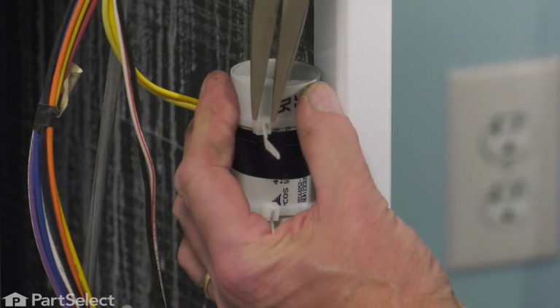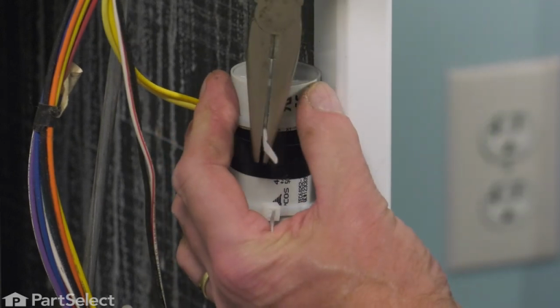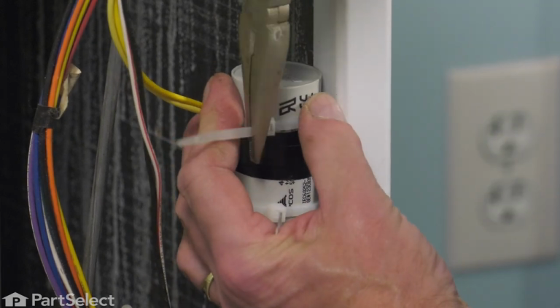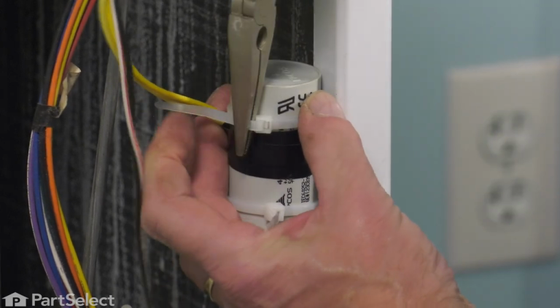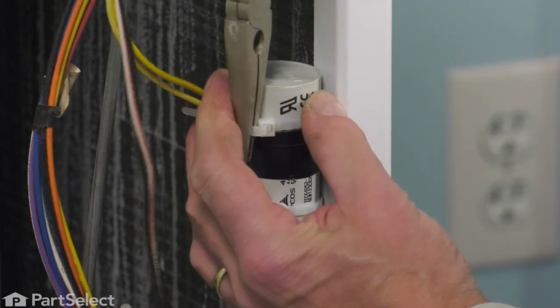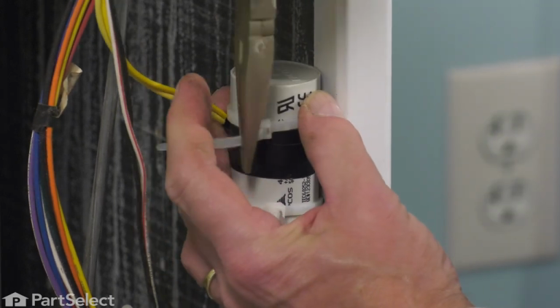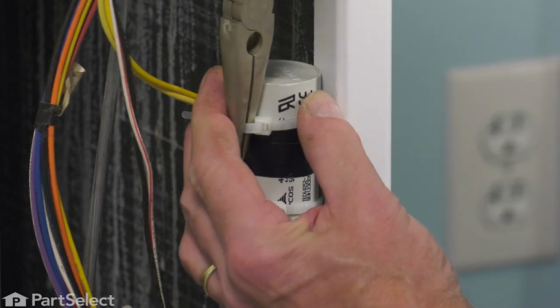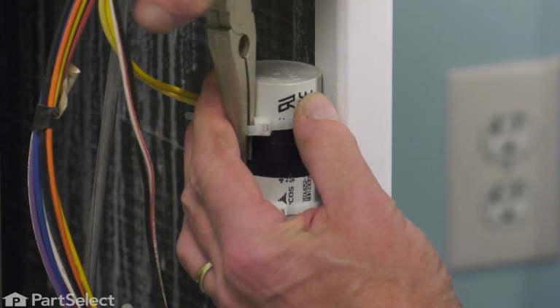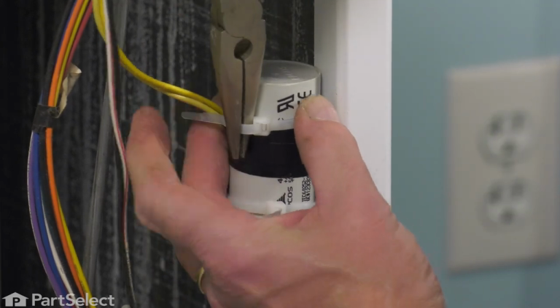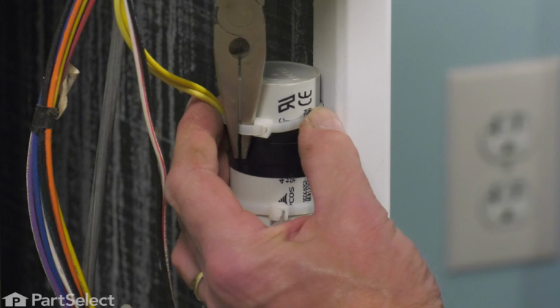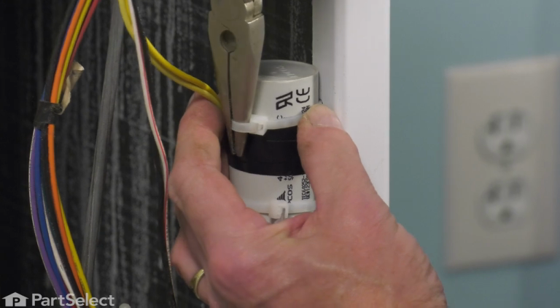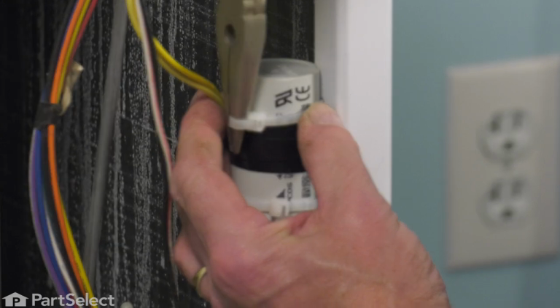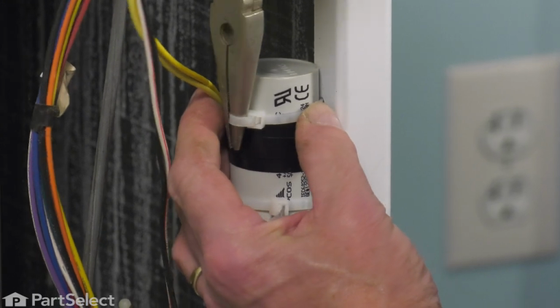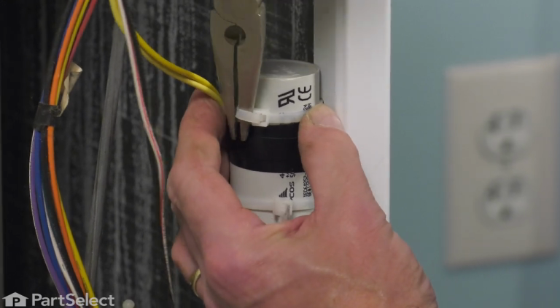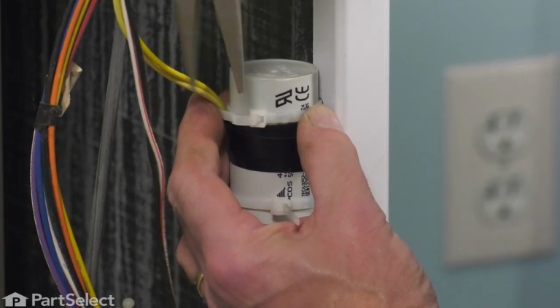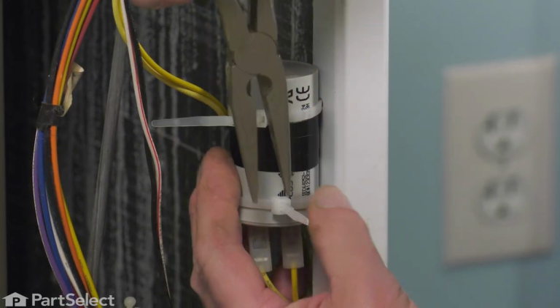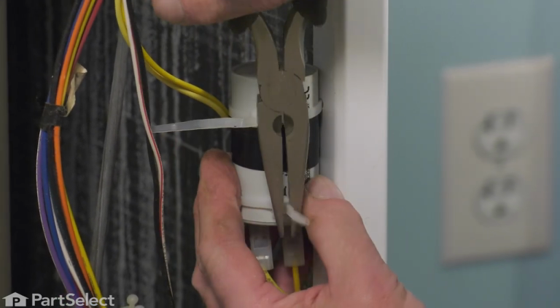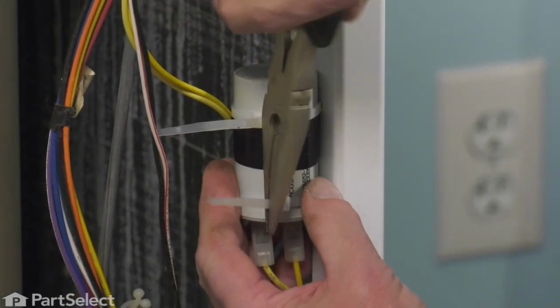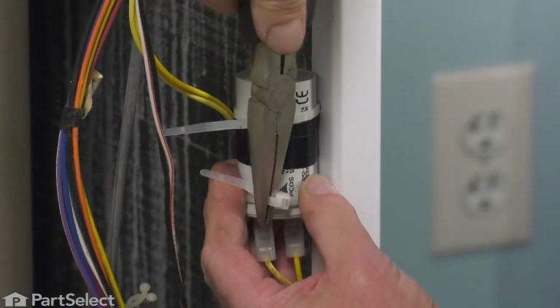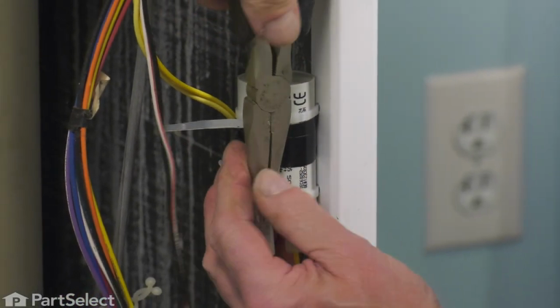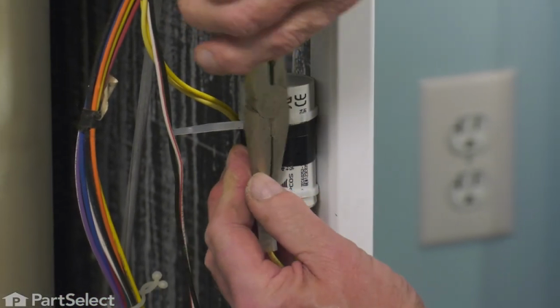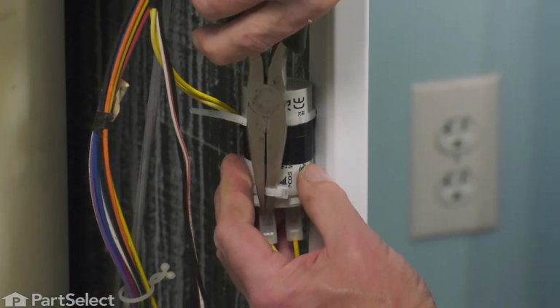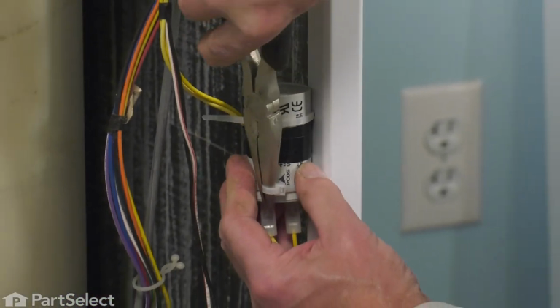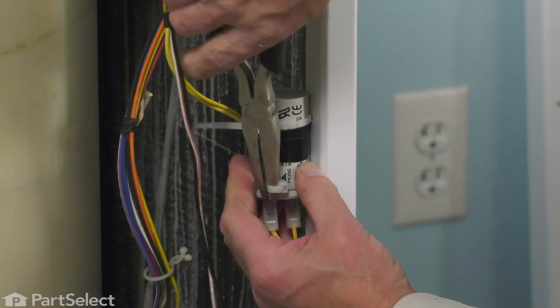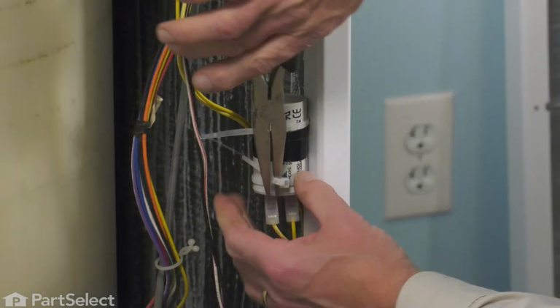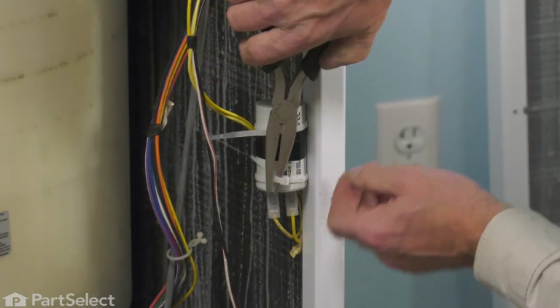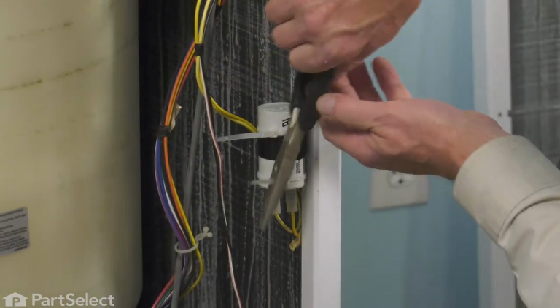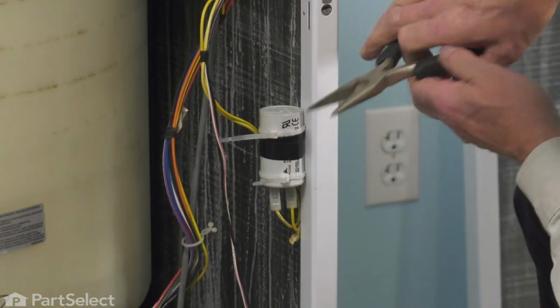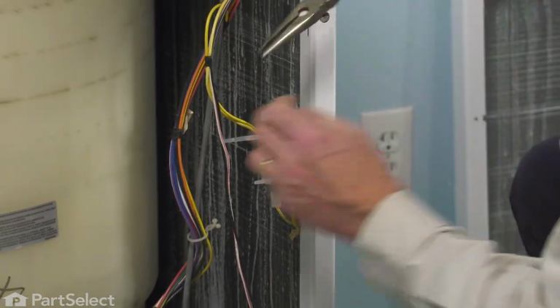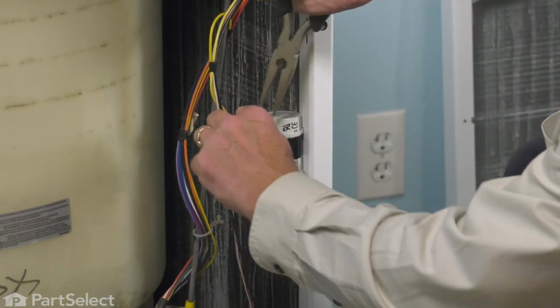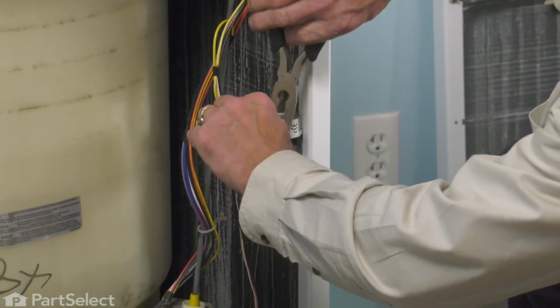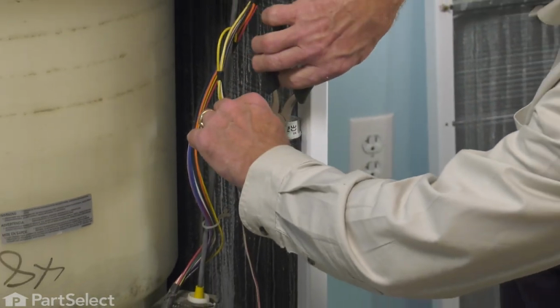Make sure we get those nice and snug. Trim off the excess.